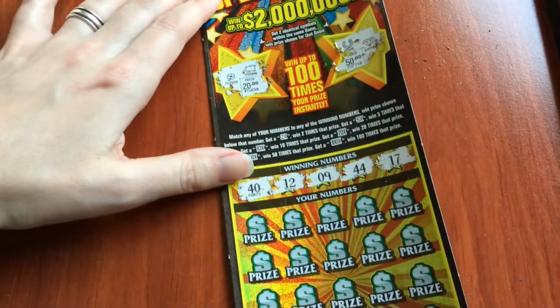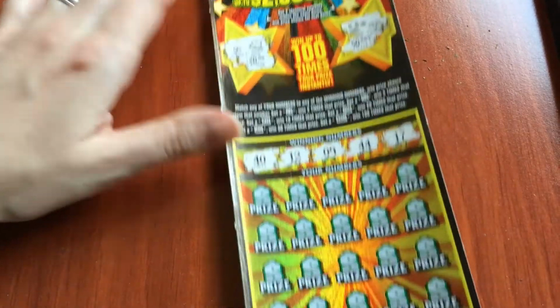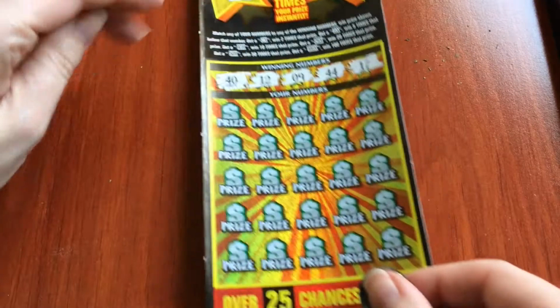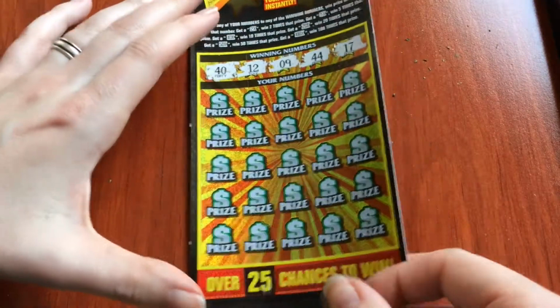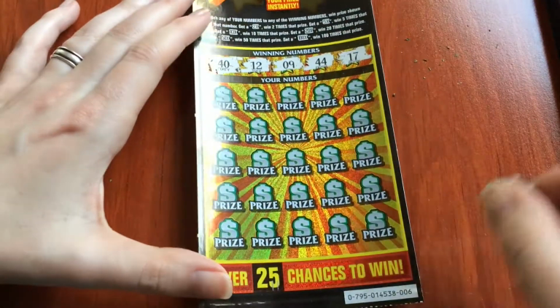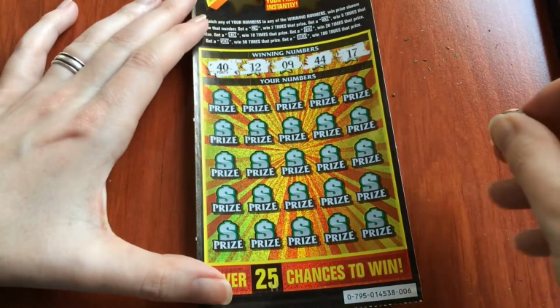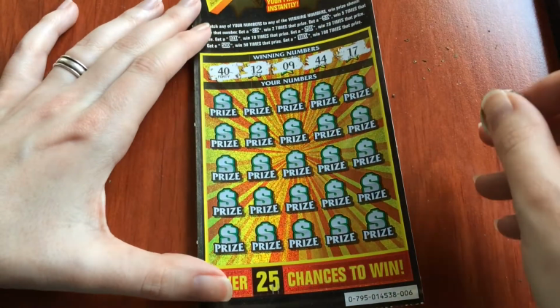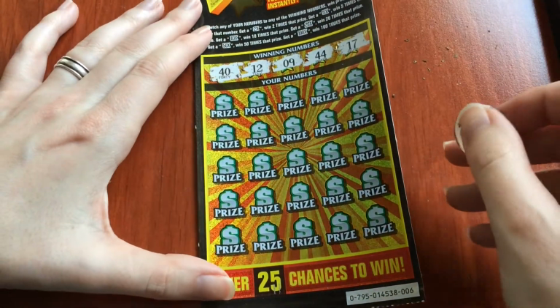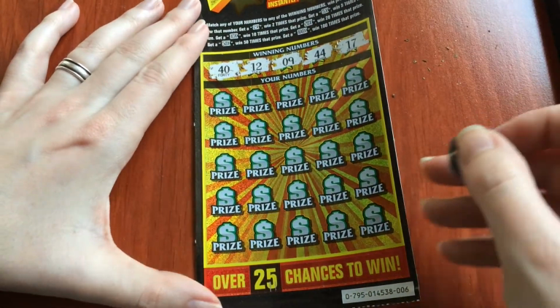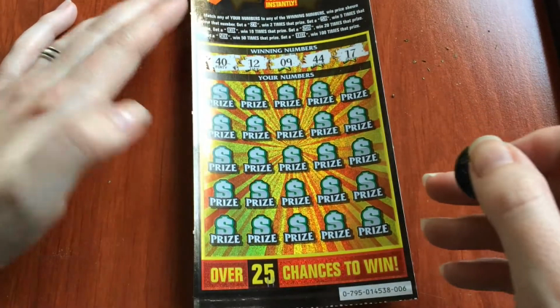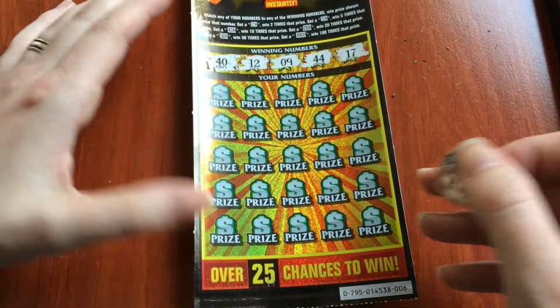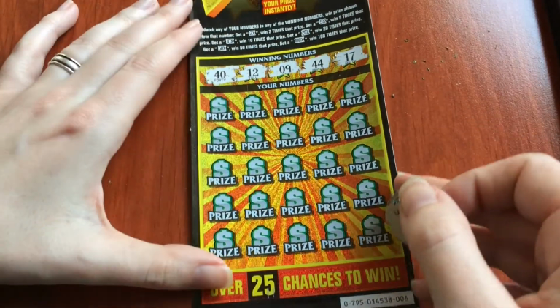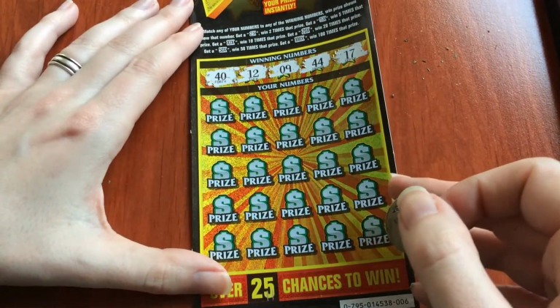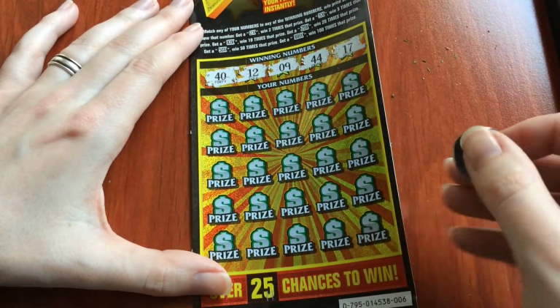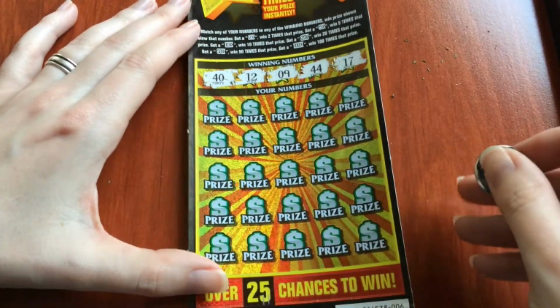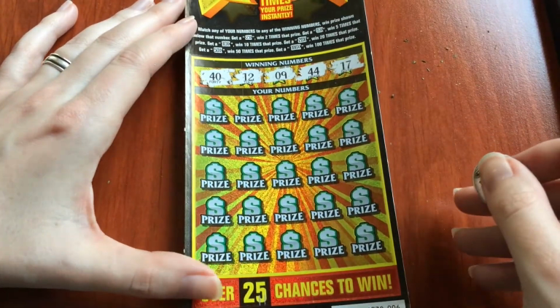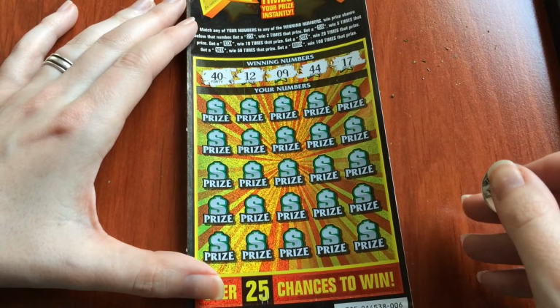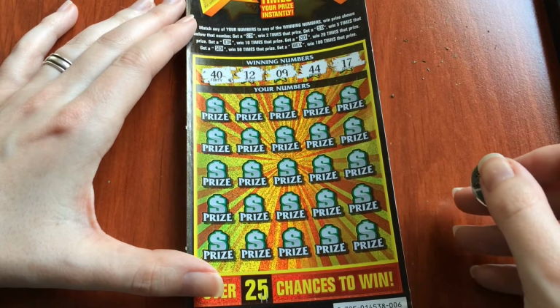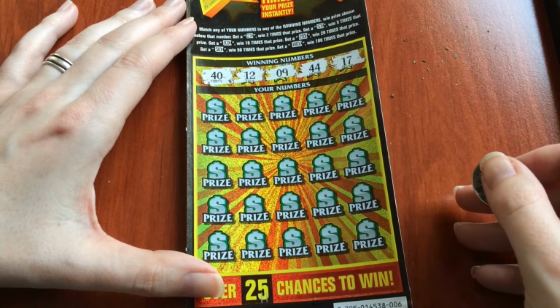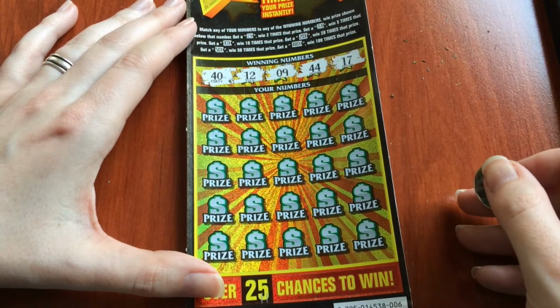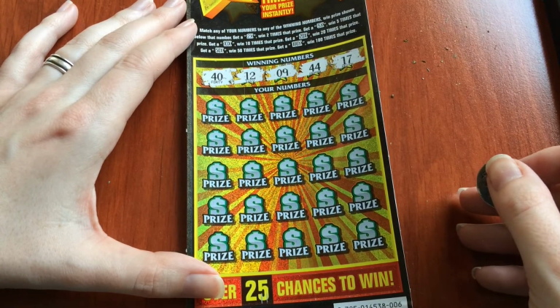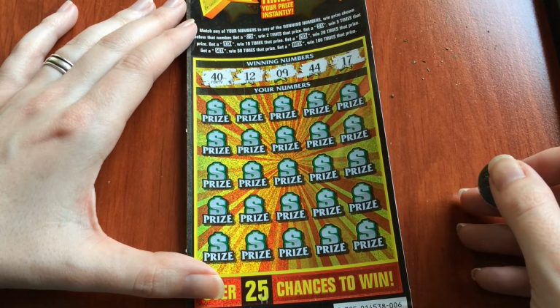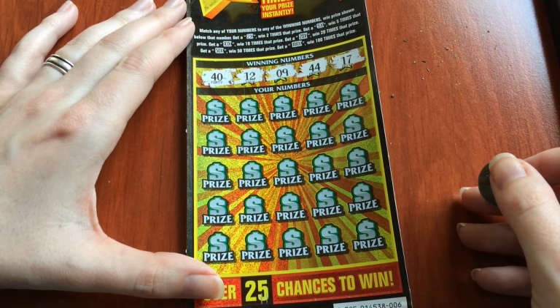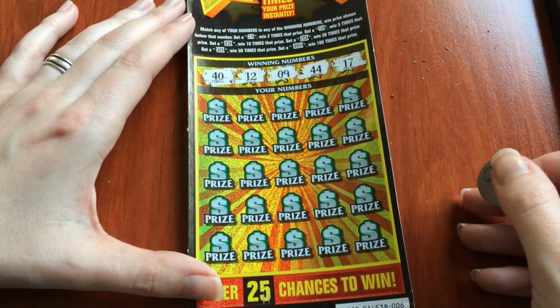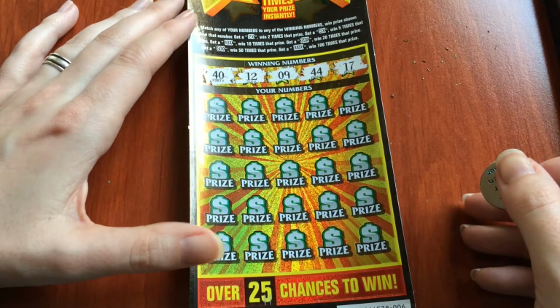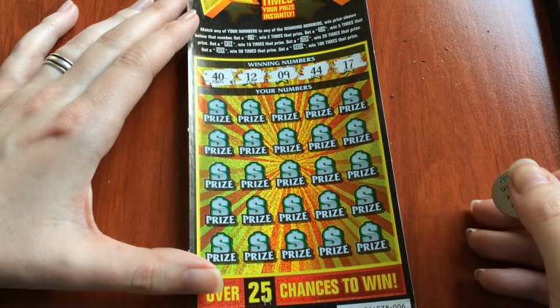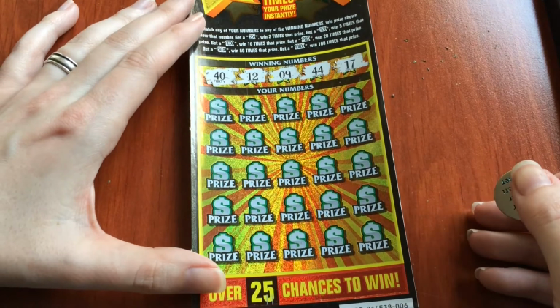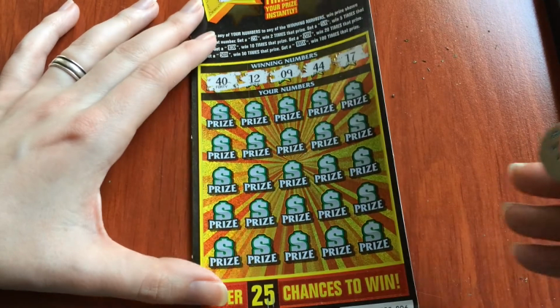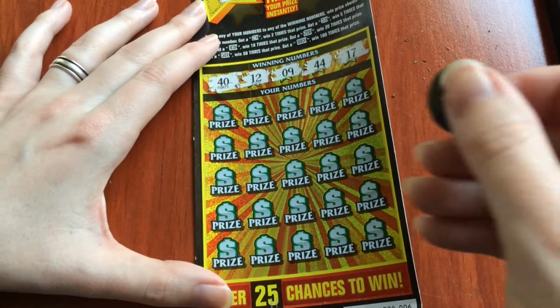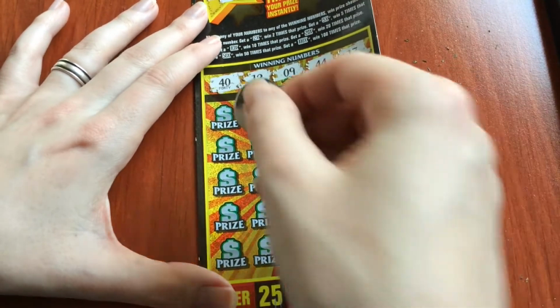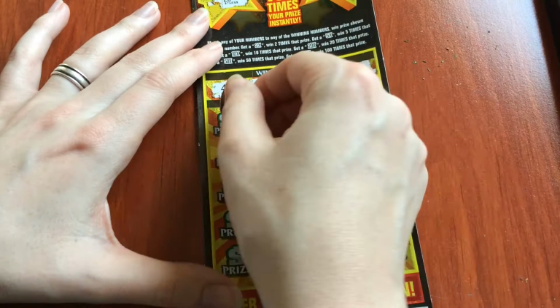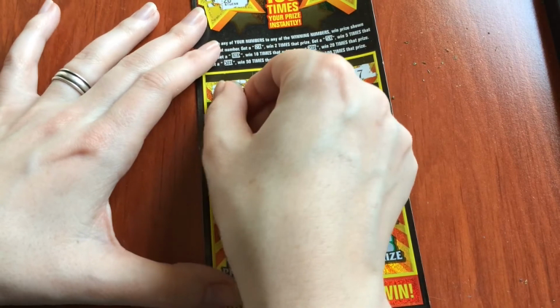So let's go match up the lower half. Here we match the numbers, and there are also multipliers. We could get 2 times, 5 times, 10, 20, 50, or 100. So let's go find any of those.